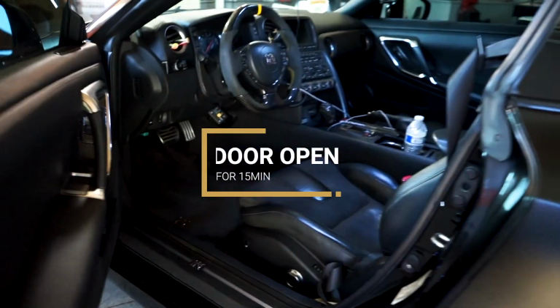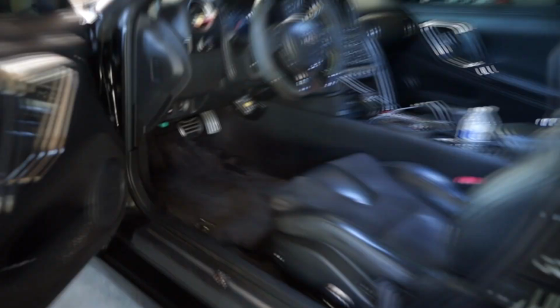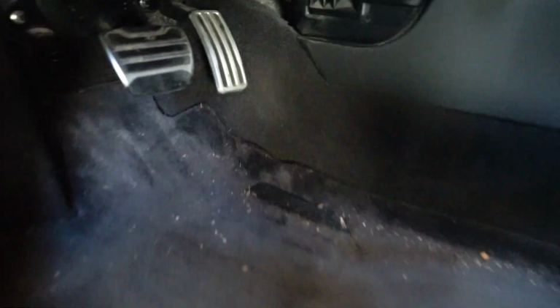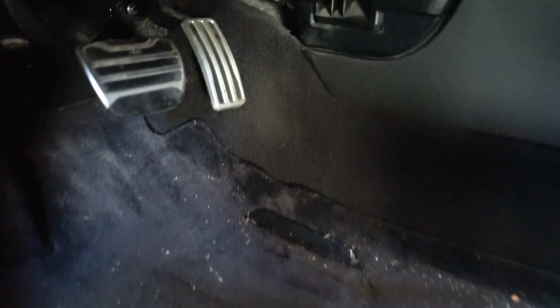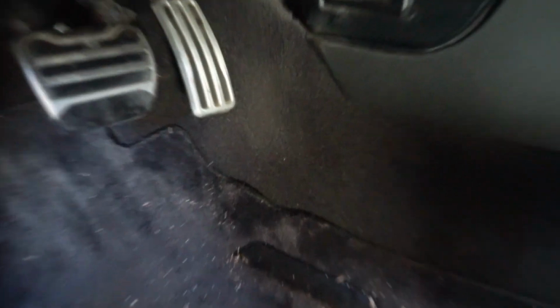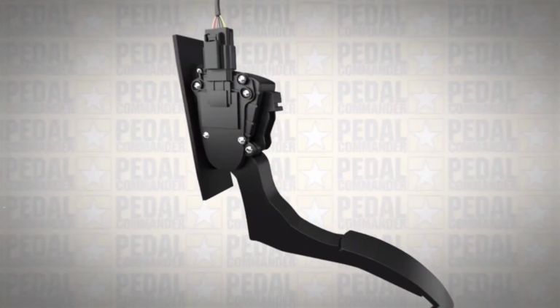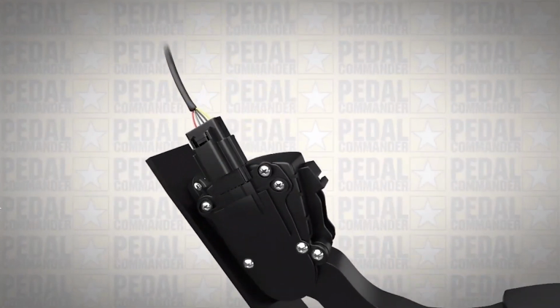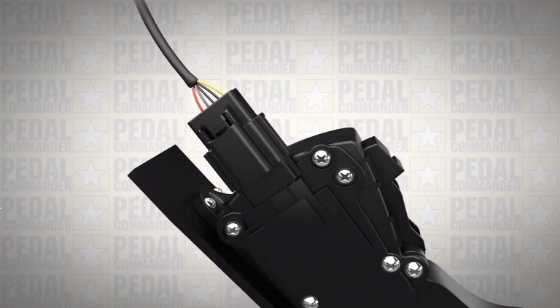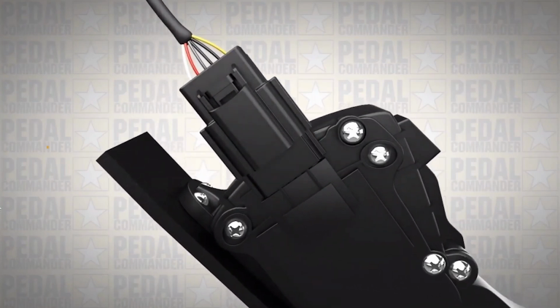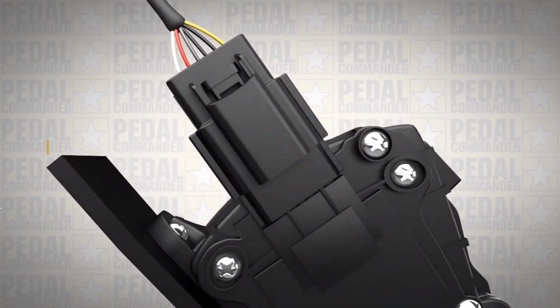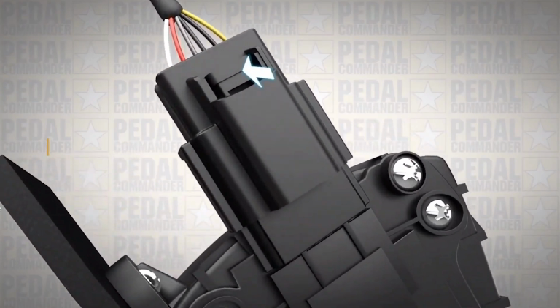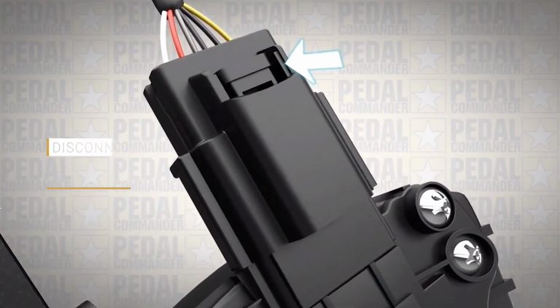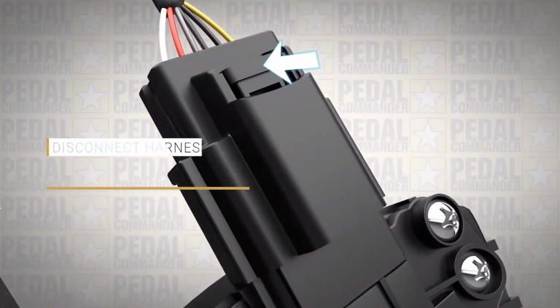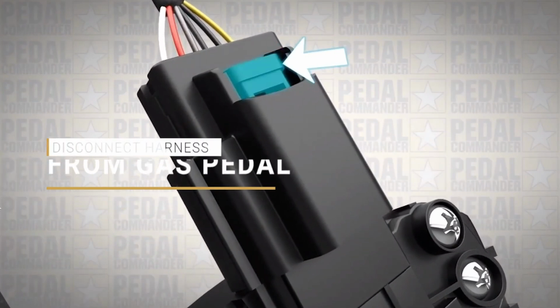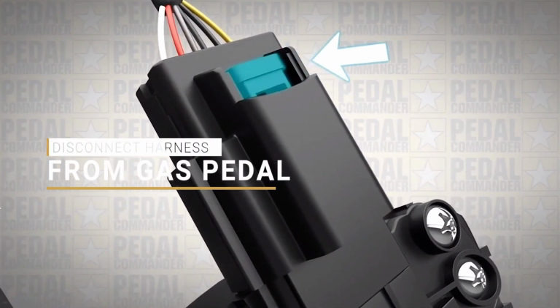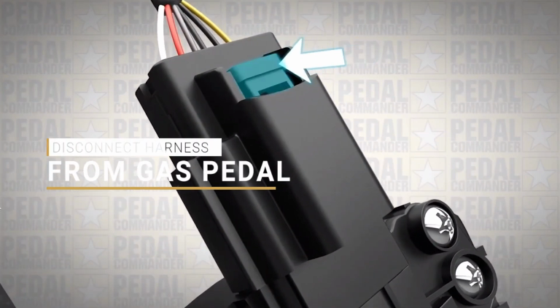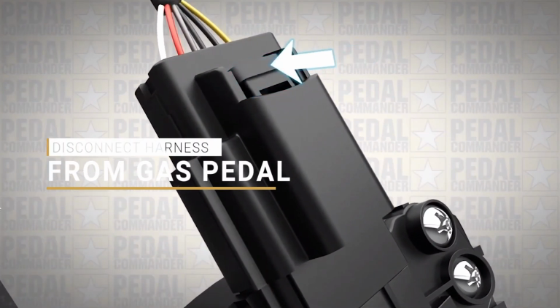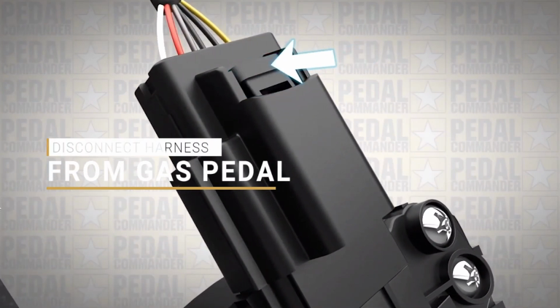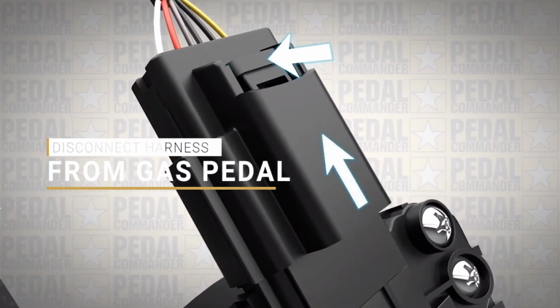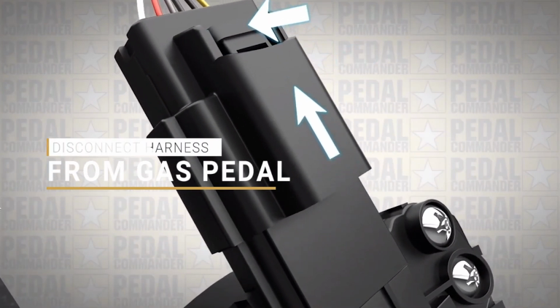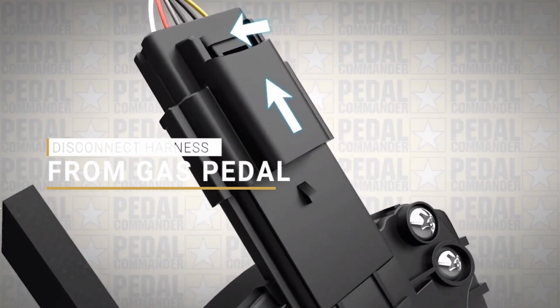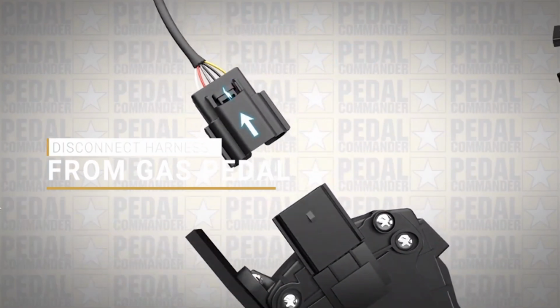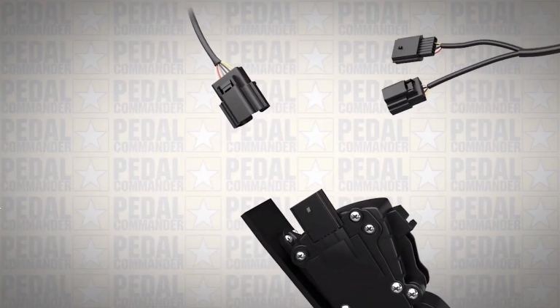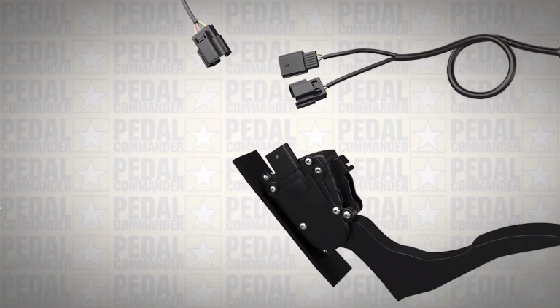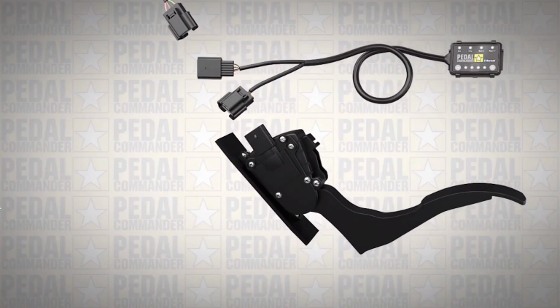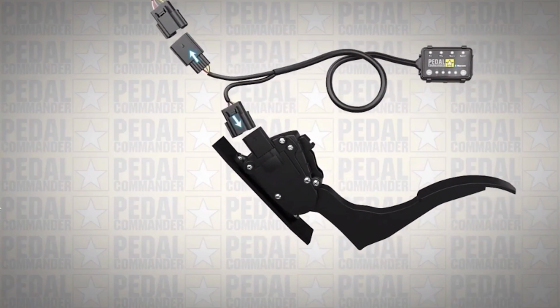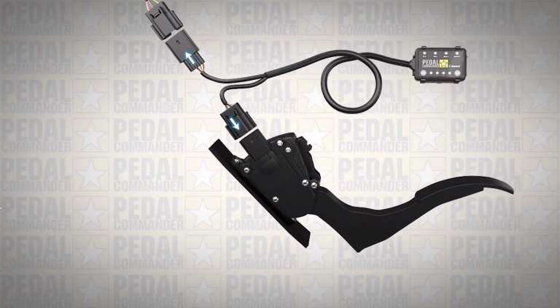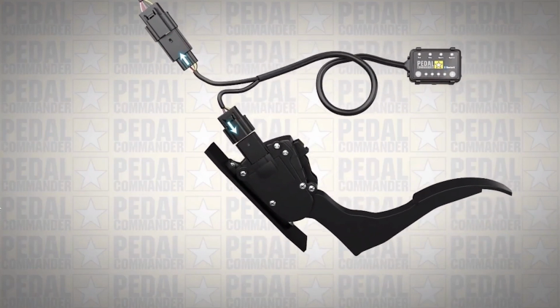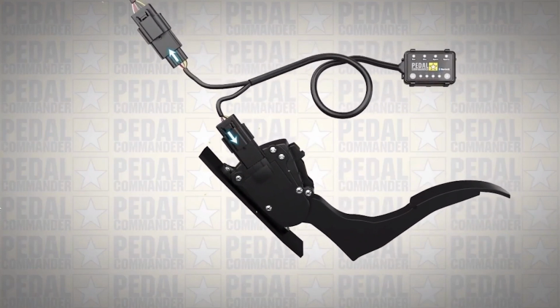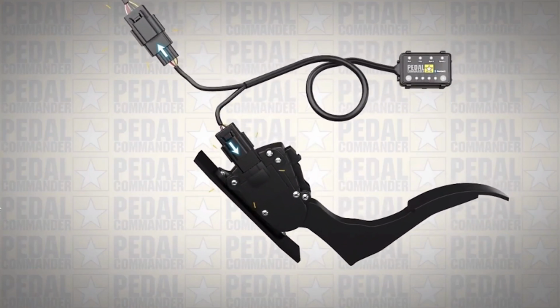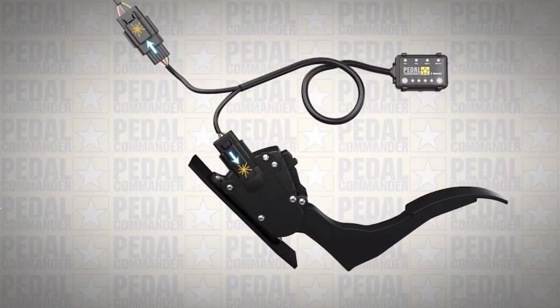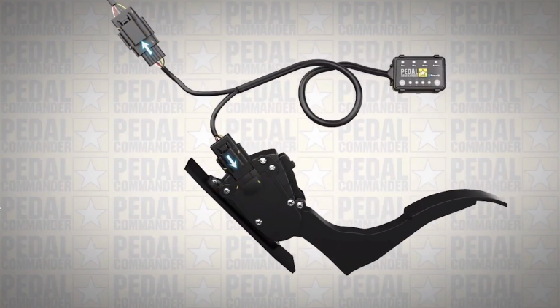Get behind your gas pedal. Disconnect the gas pedal sensor. Plug the Pedal Commander right inline, and you're all set.